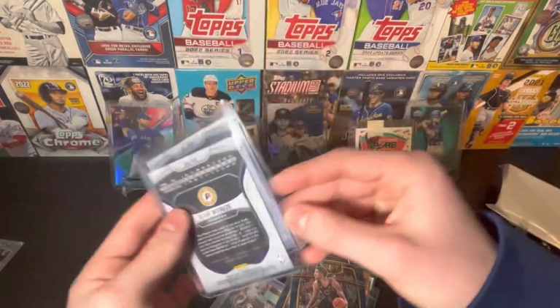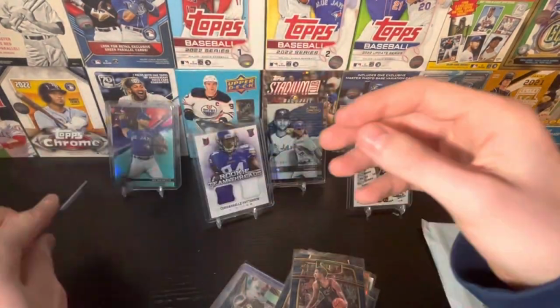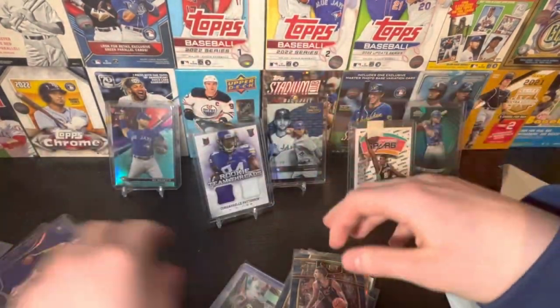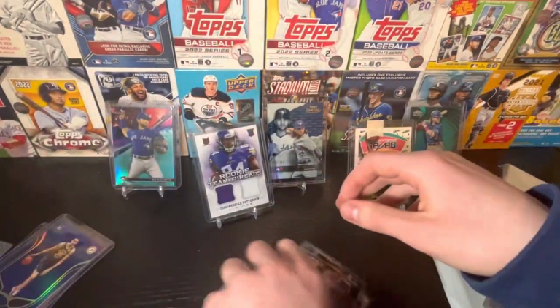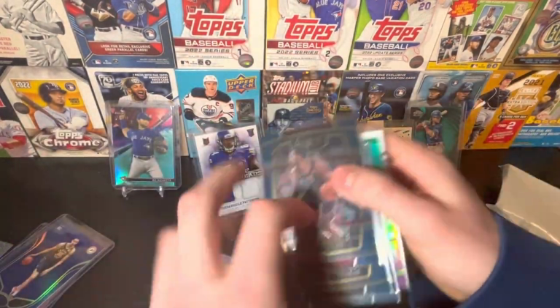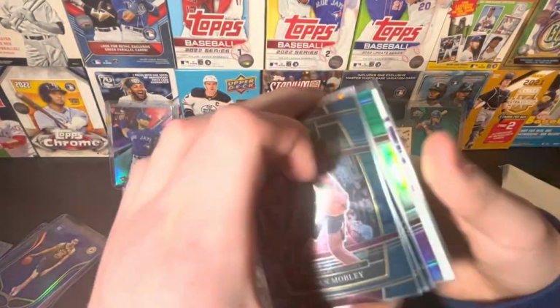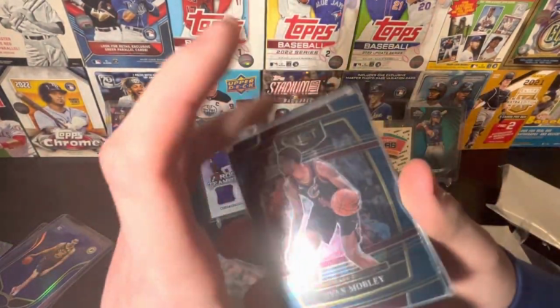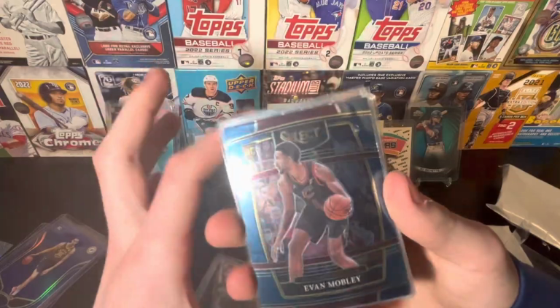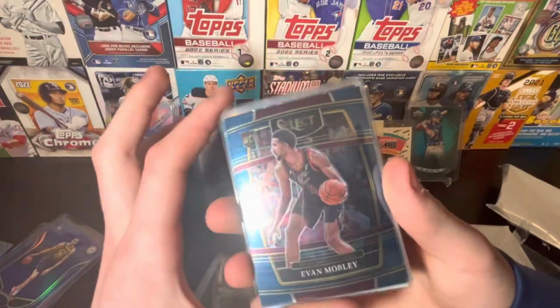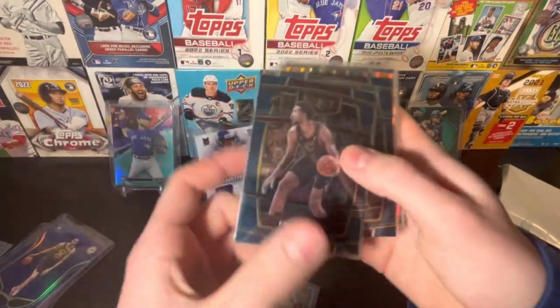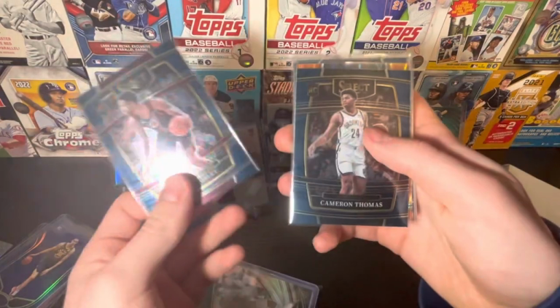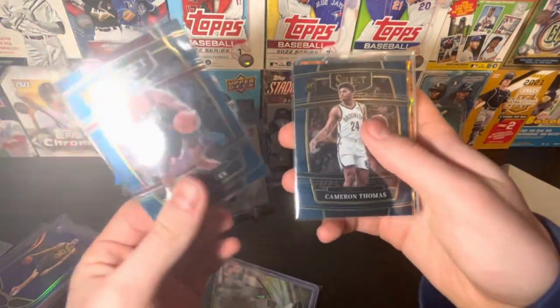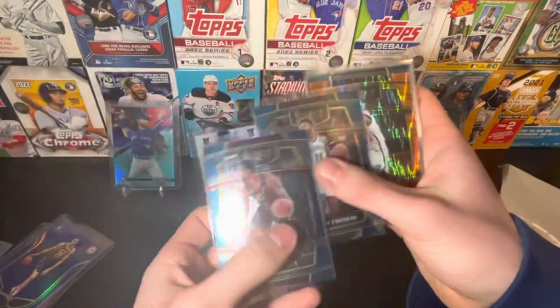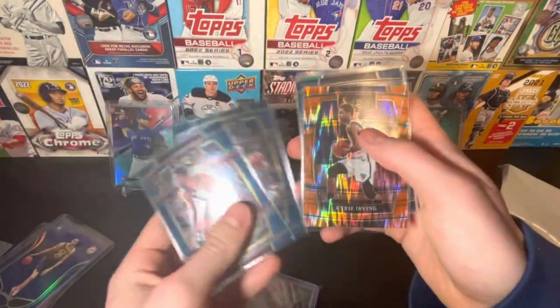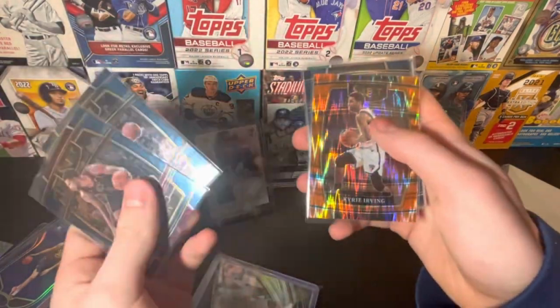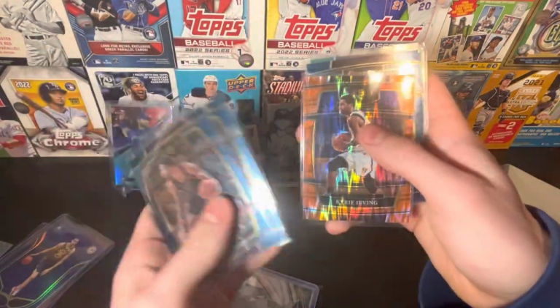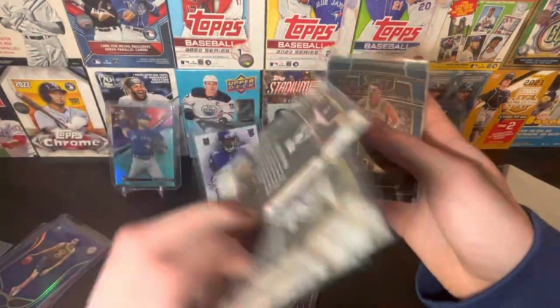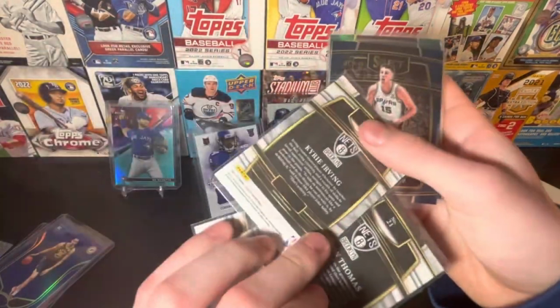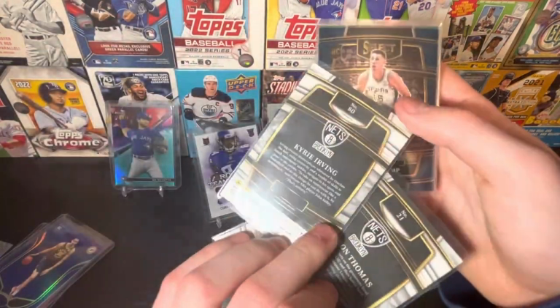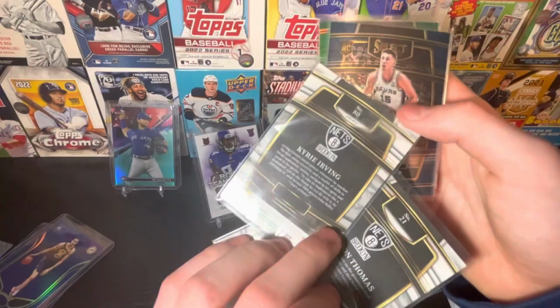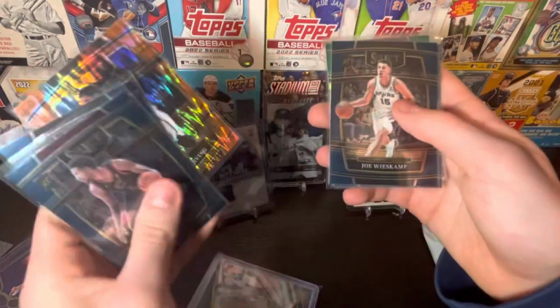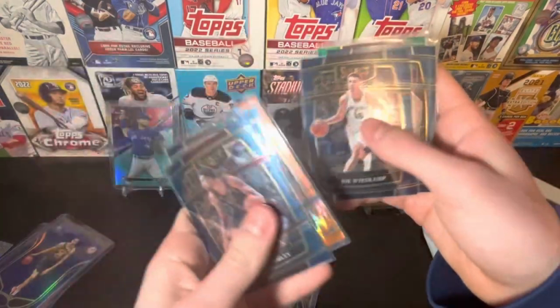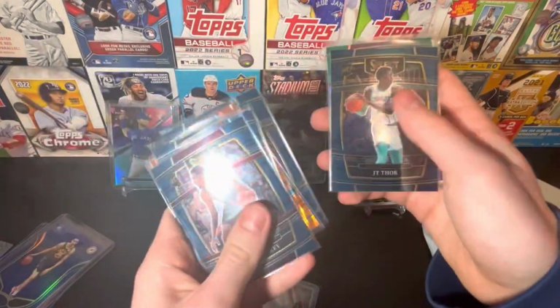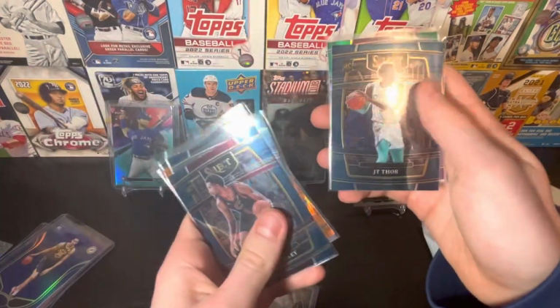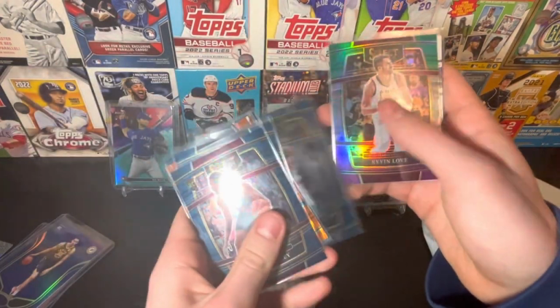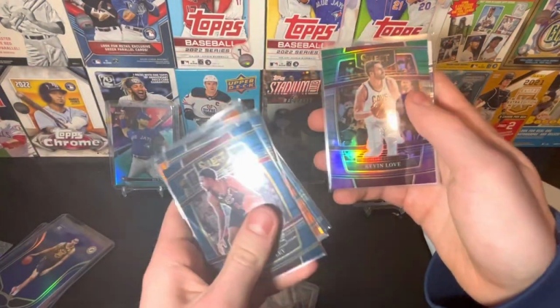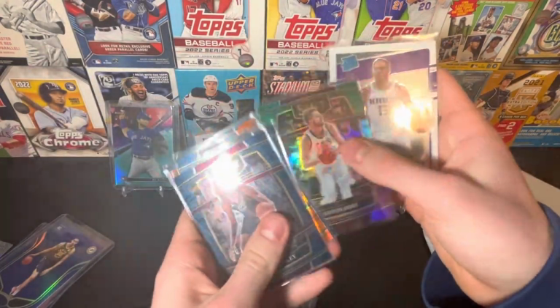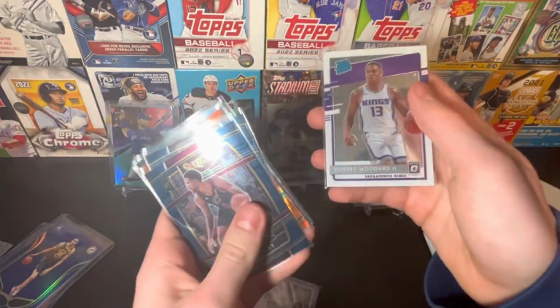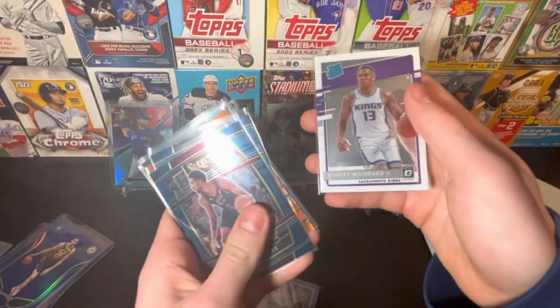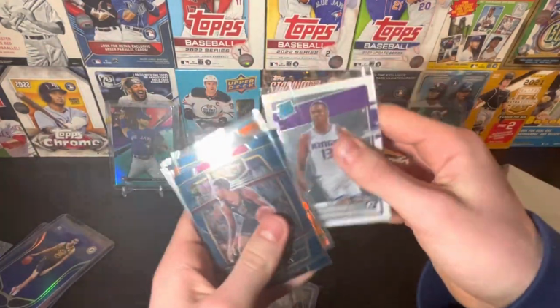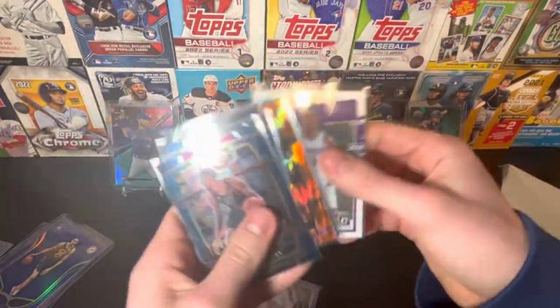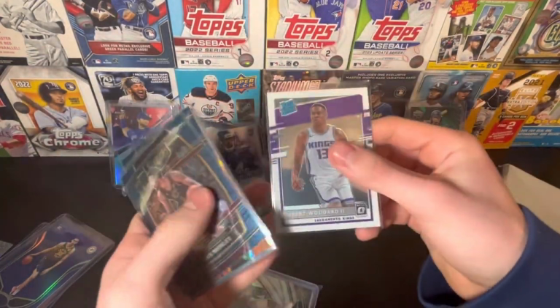We got some Select - an Evan Mobley rookie card, and I know he's pretty good I think. Kyrie Irving, it's a nice looking card, definitely. Kevin Love. And a Robert Woodward III.